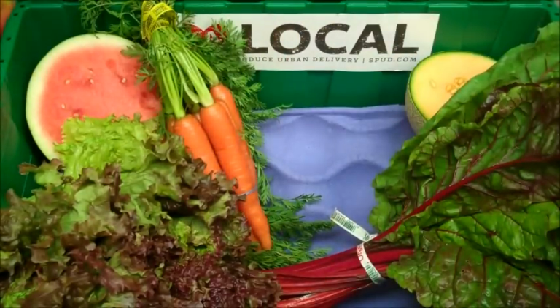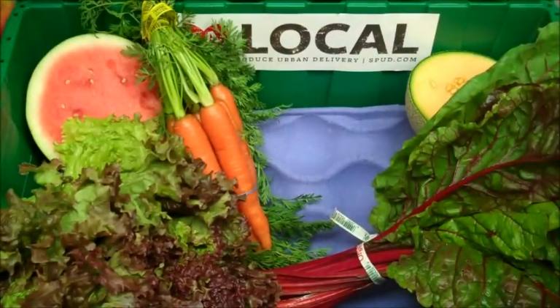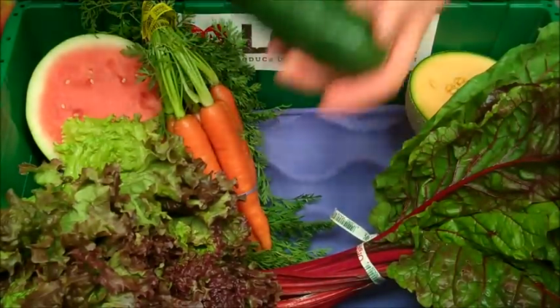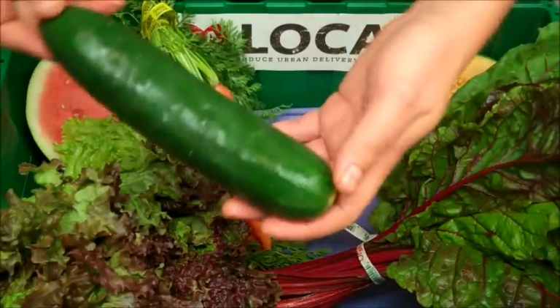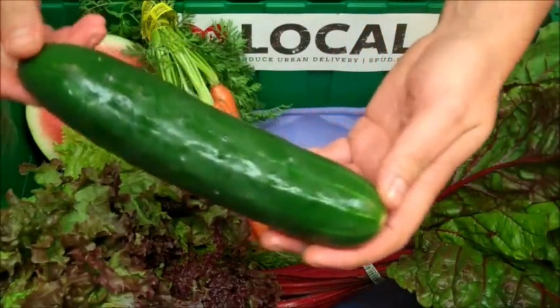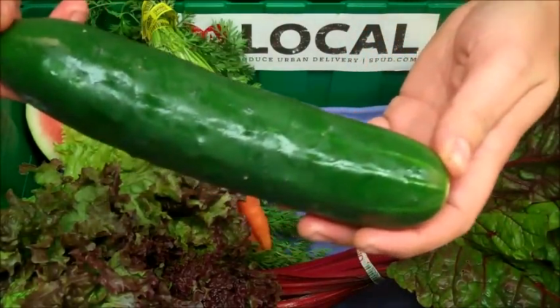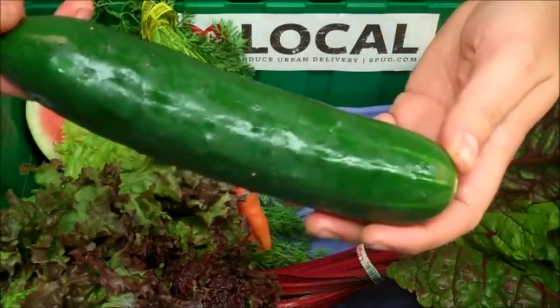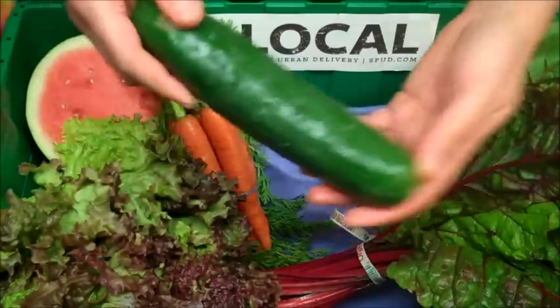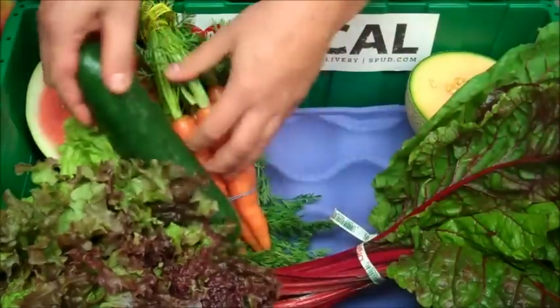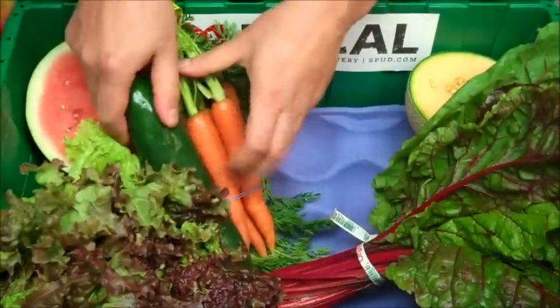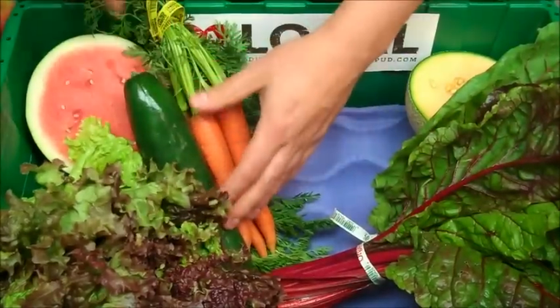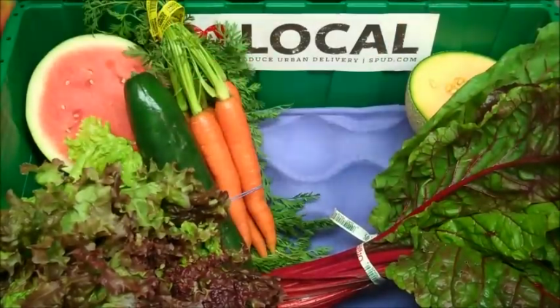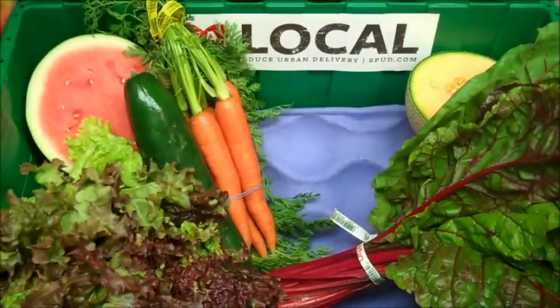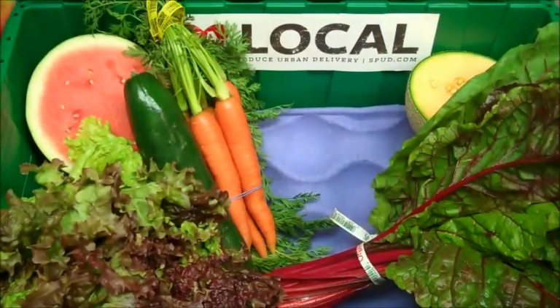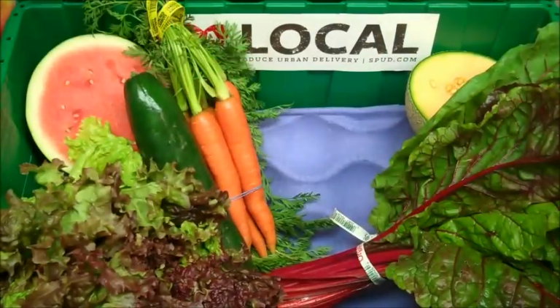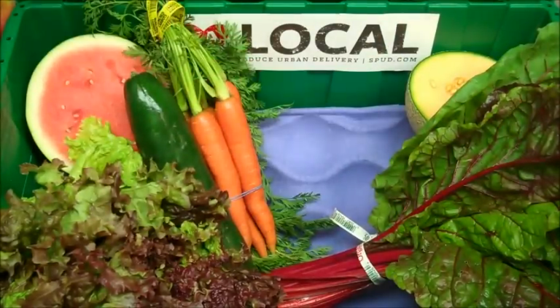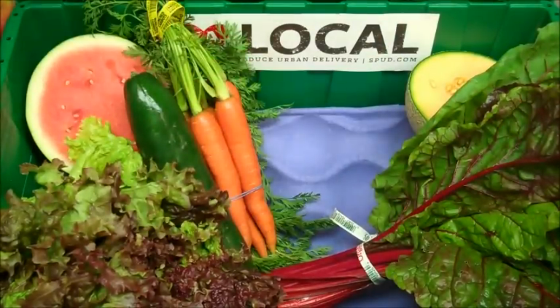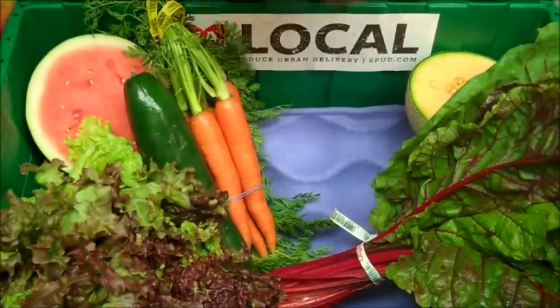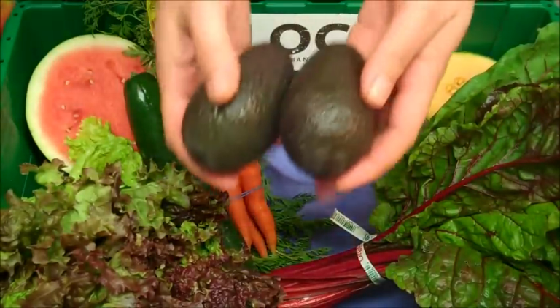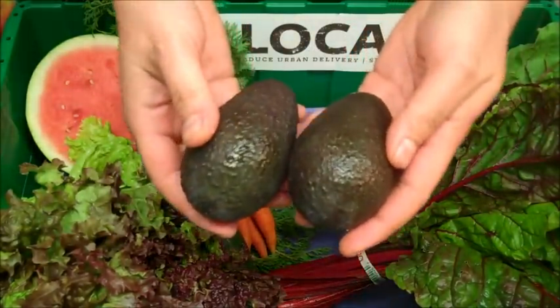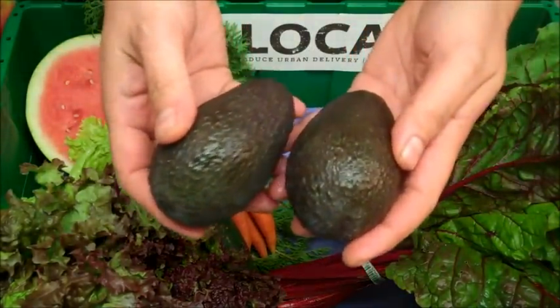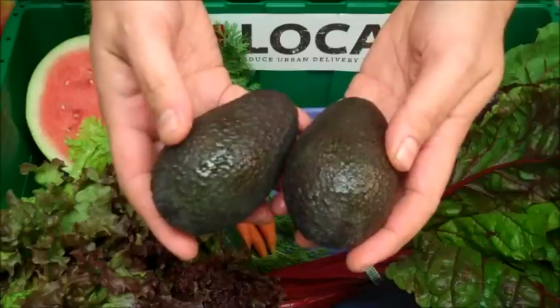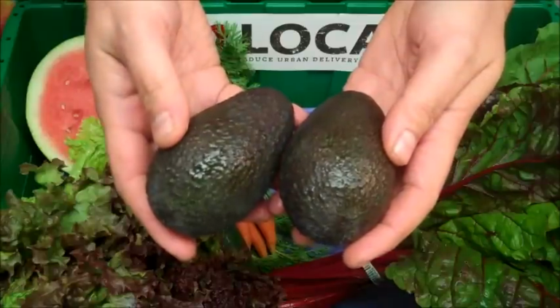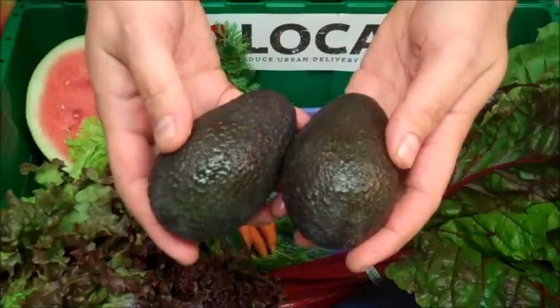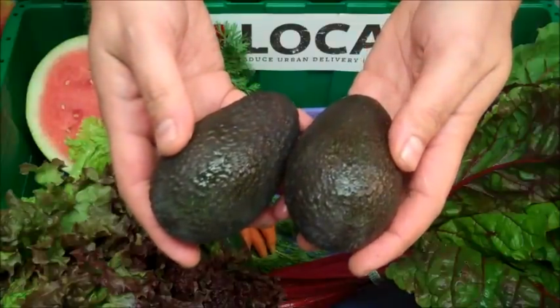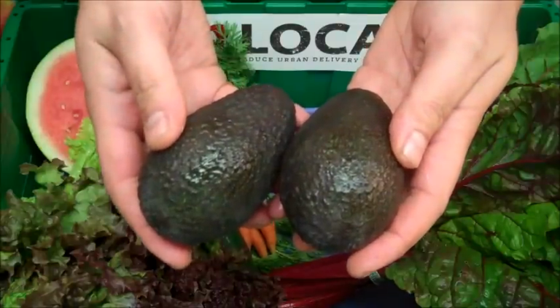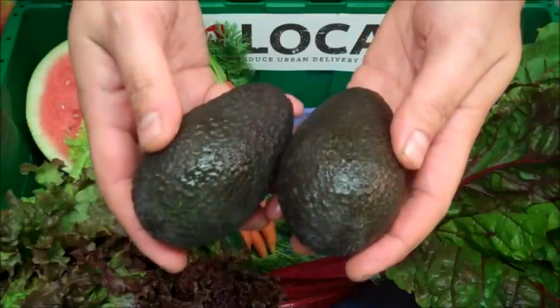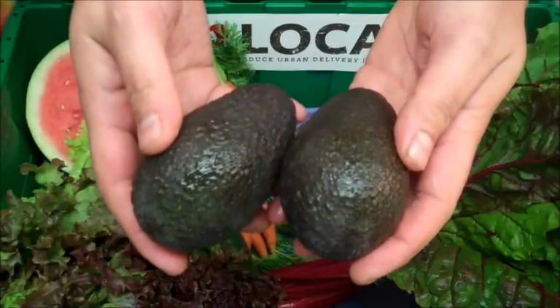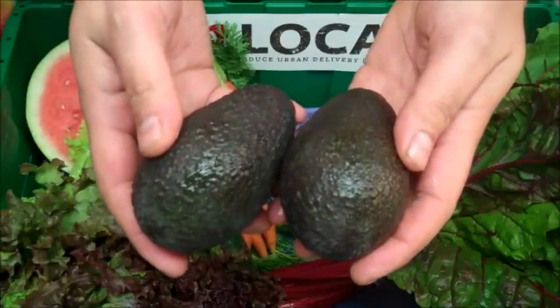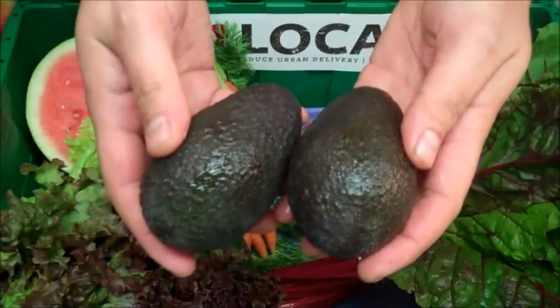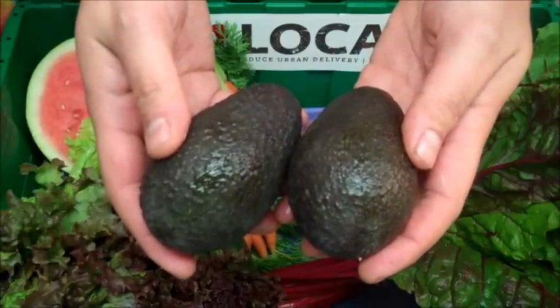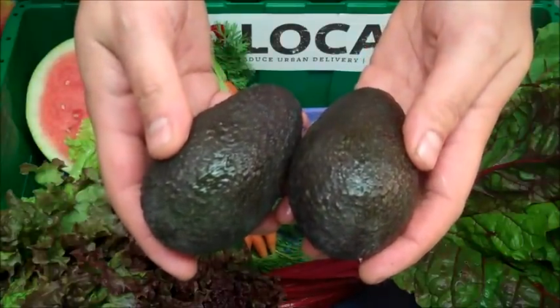We have an organic cucumber, grown in Mexico. And to round out this week's salad fixin's, we have two rich and creamy California-grown organic Haas avocados, coming to us from Calavo Growers in Temecula.